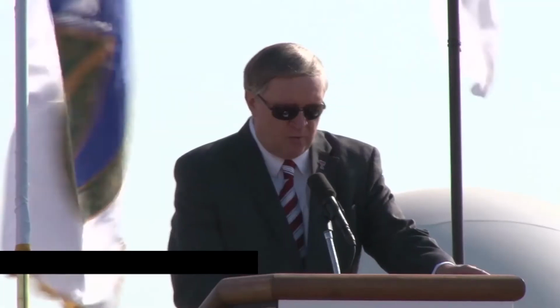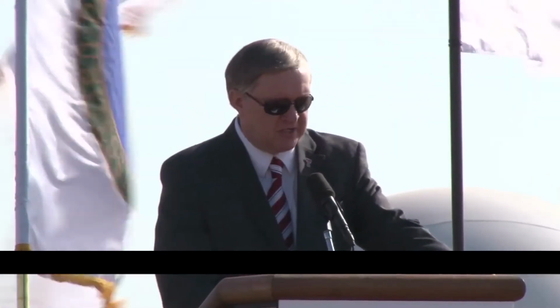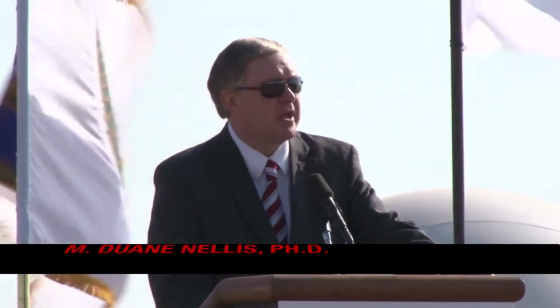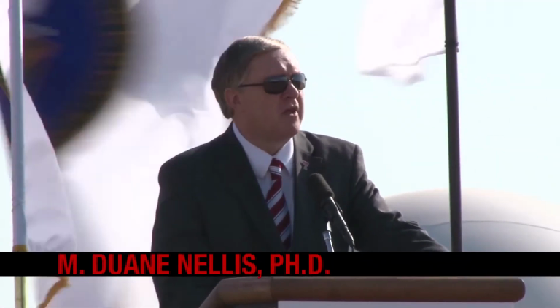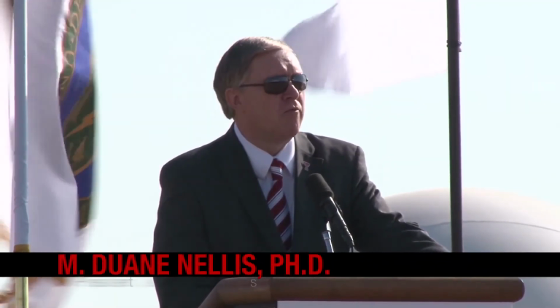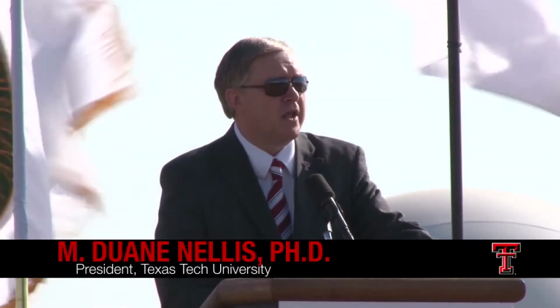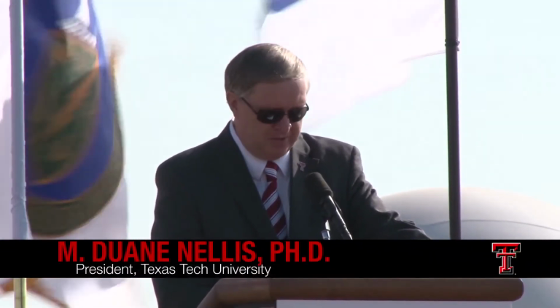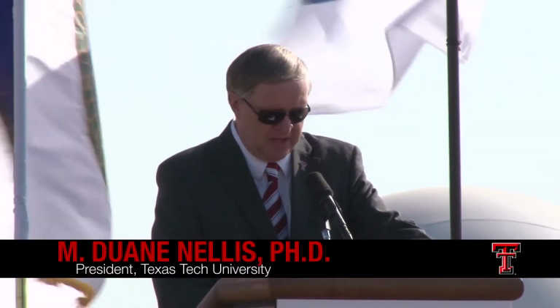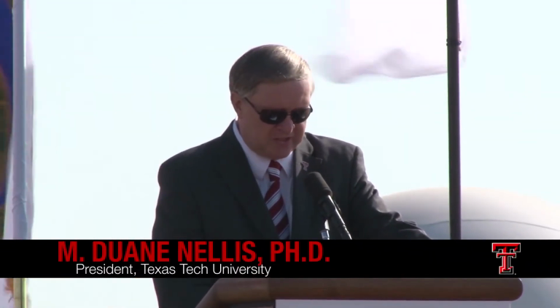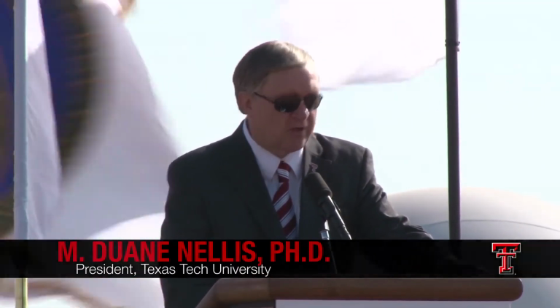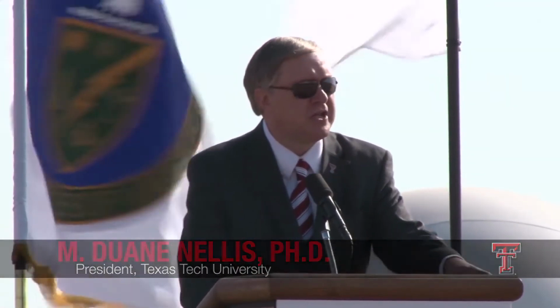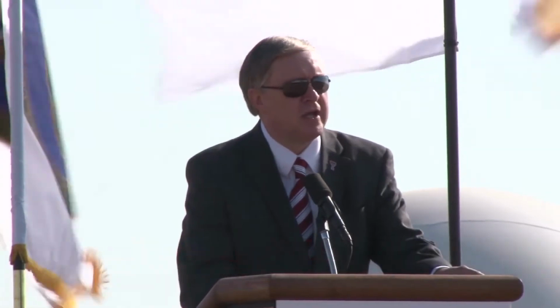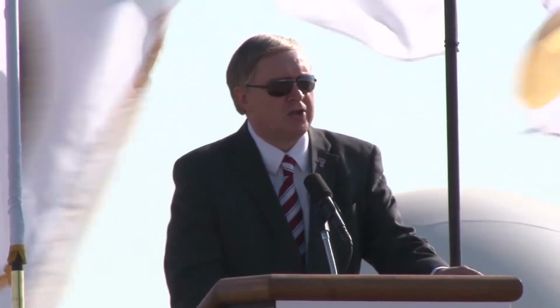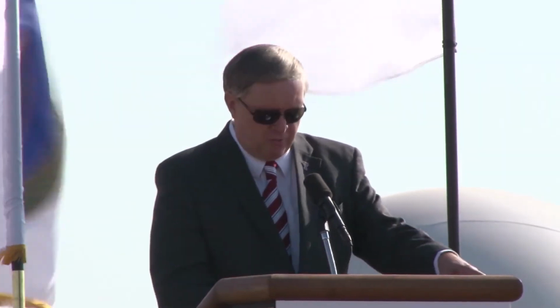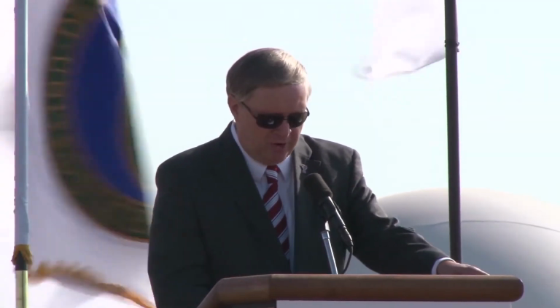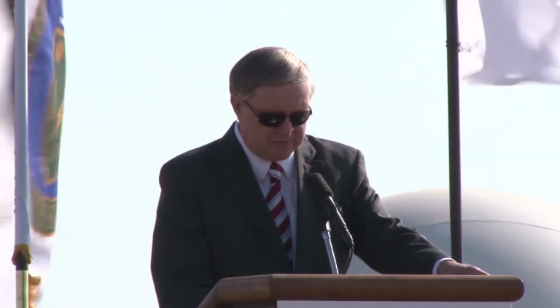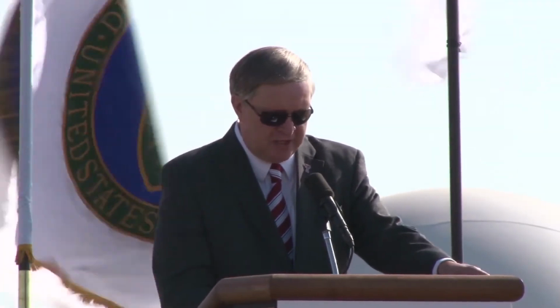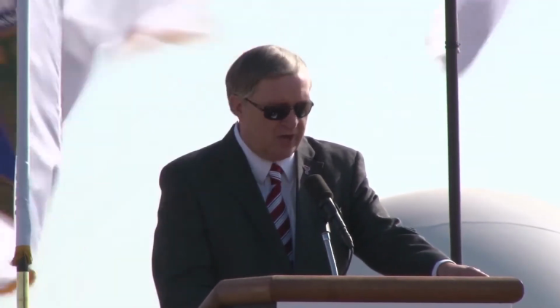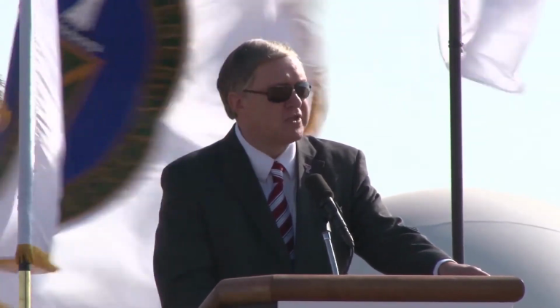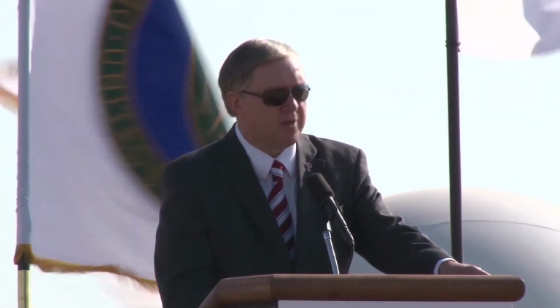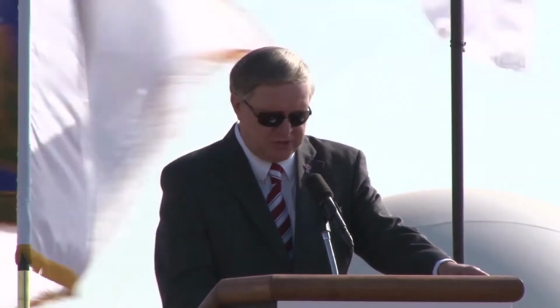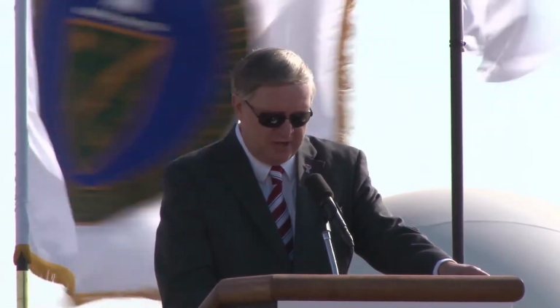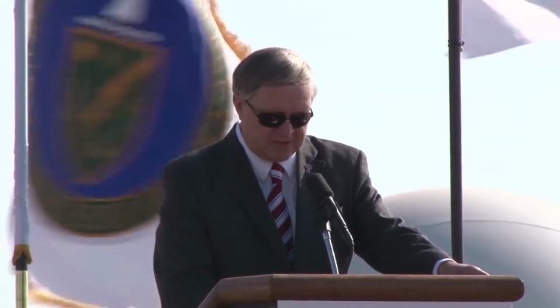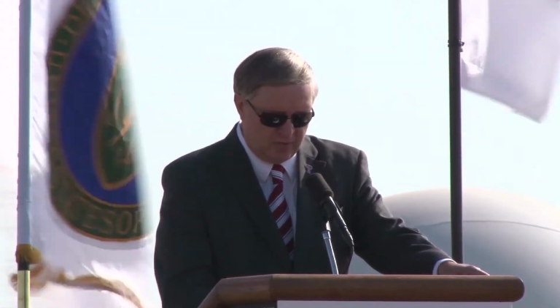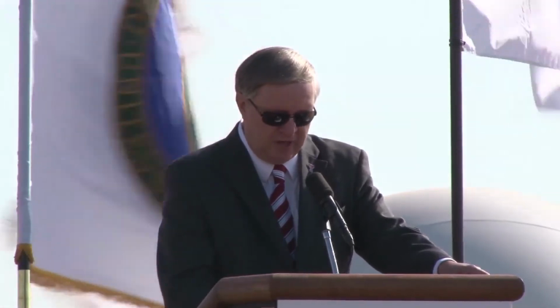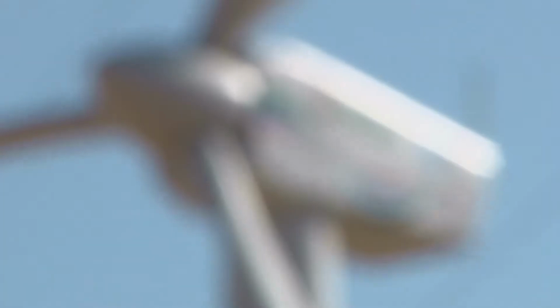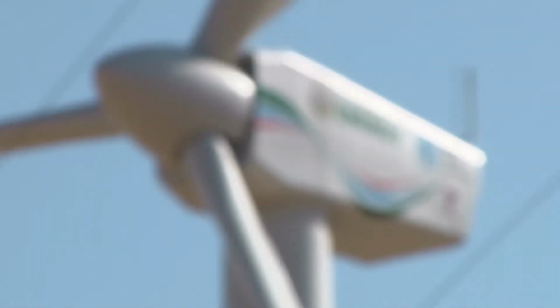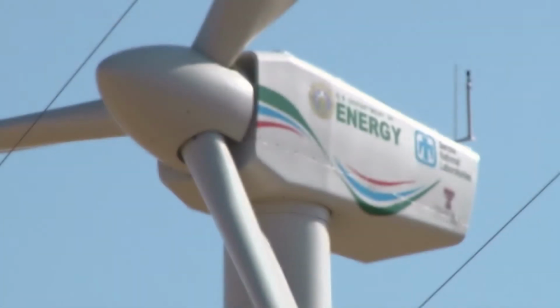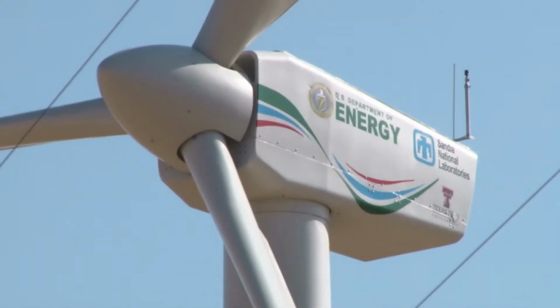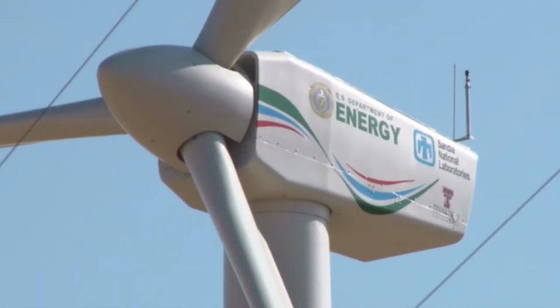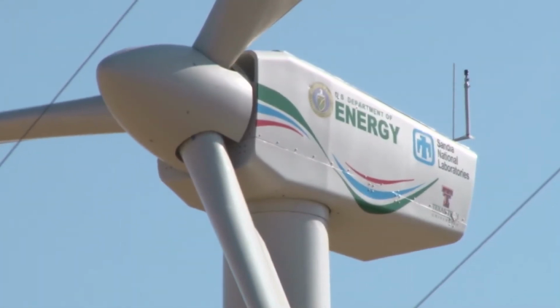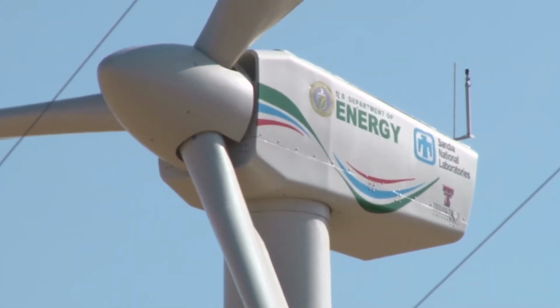West Texas has become the center of wind energy, and Texas Tech University, in conjunction with our partners from Sandia National Labs, the Department of Energy, Vestas, along with our collaborators of Group Nair, is a leader in wind research.